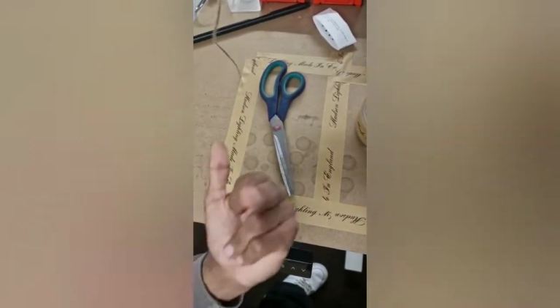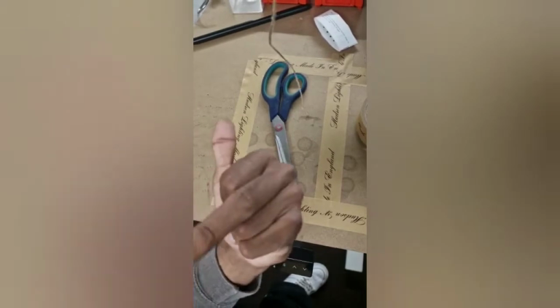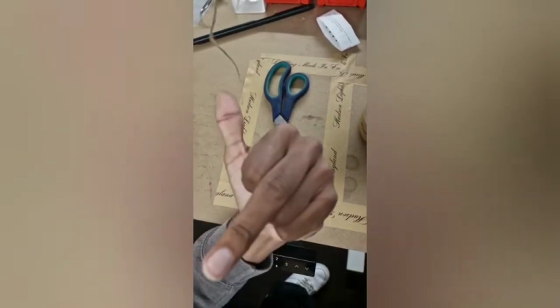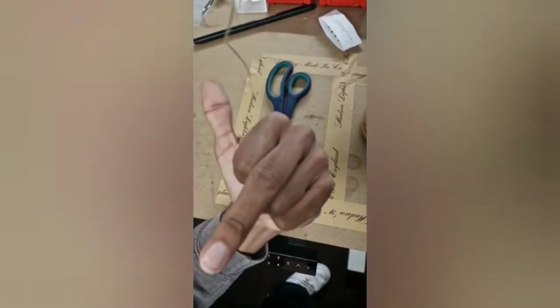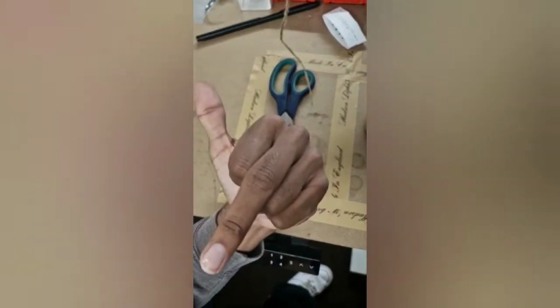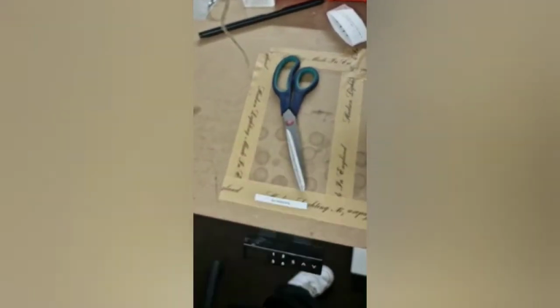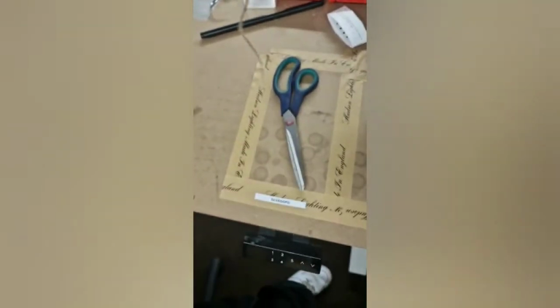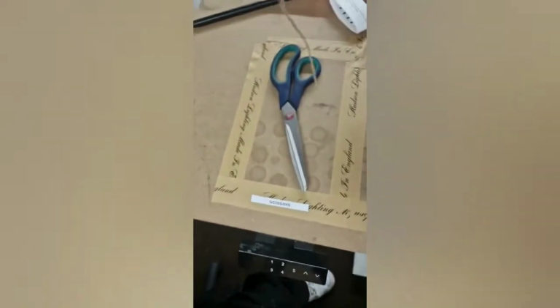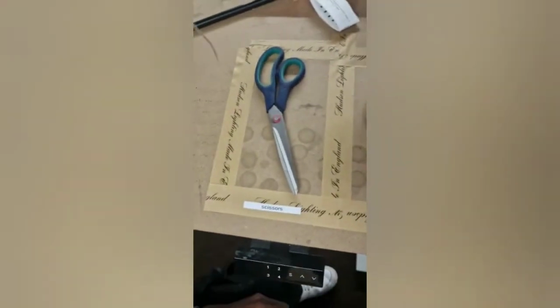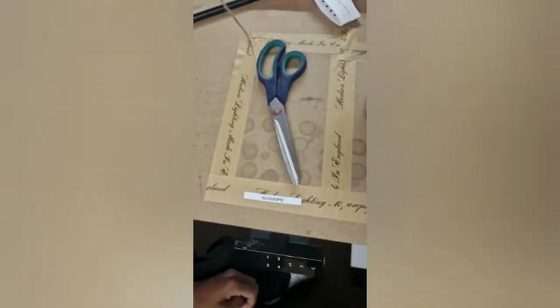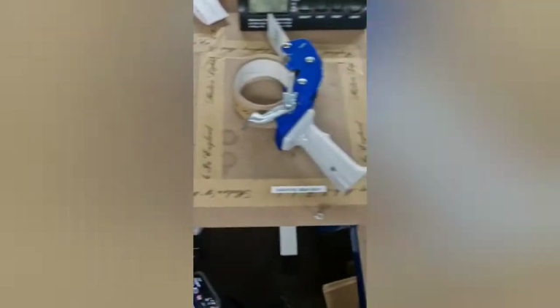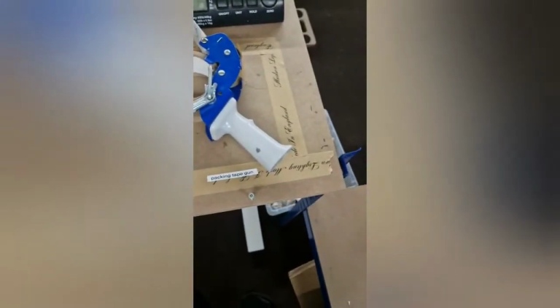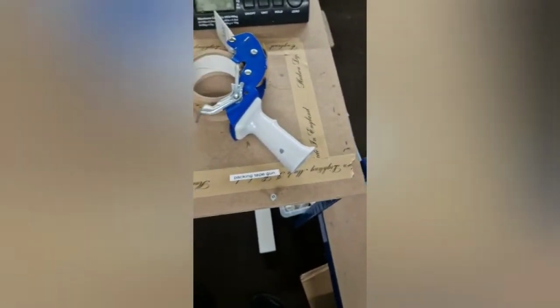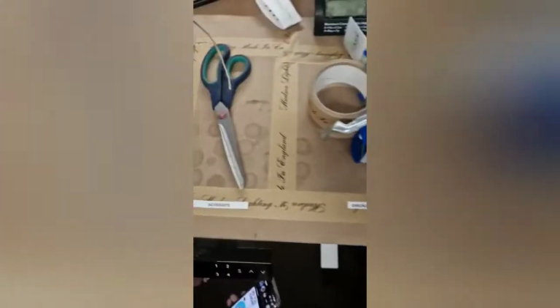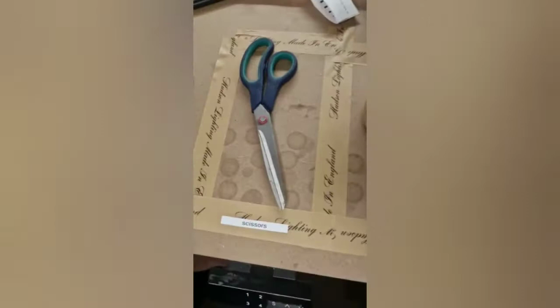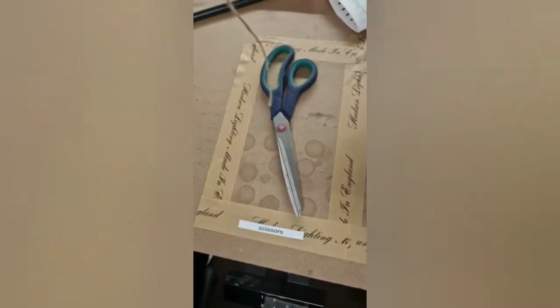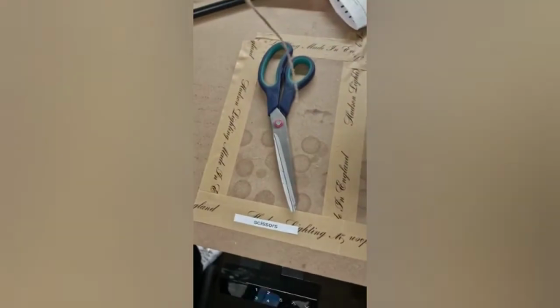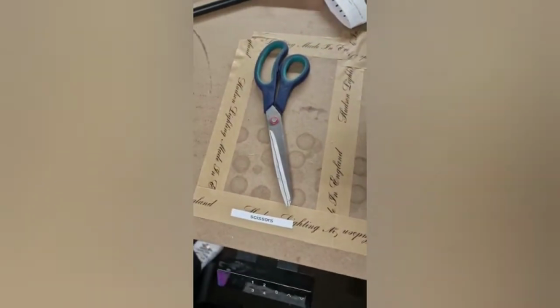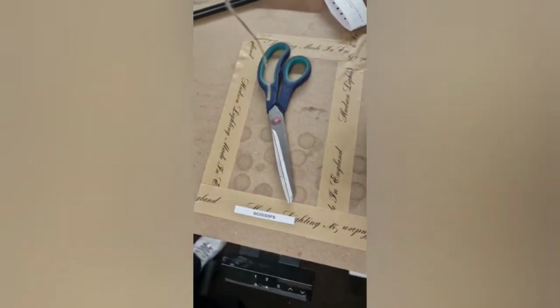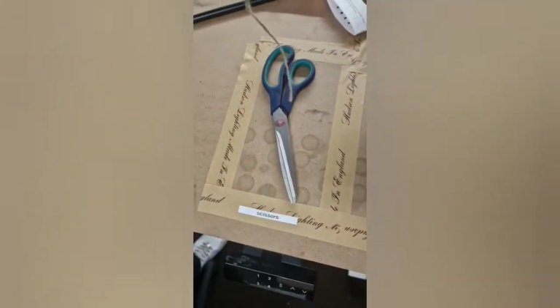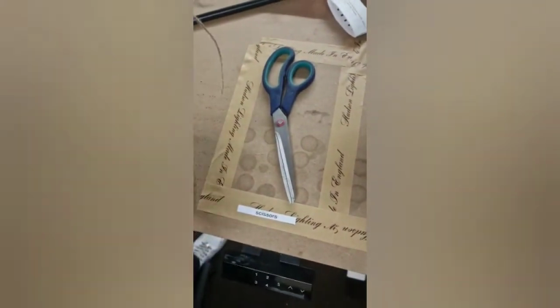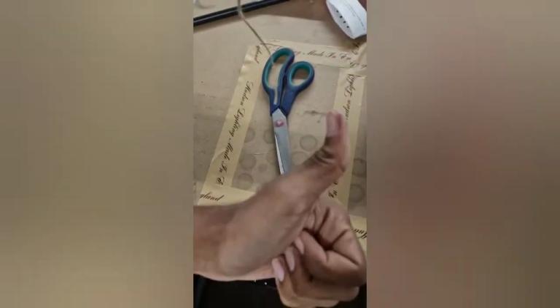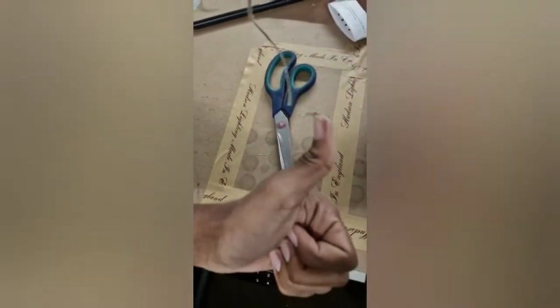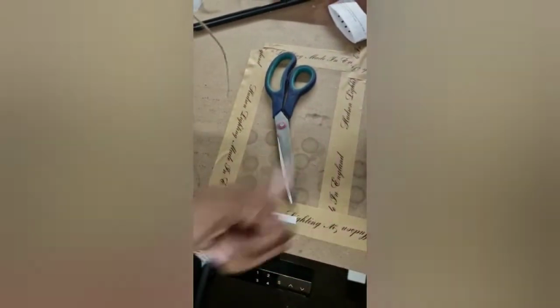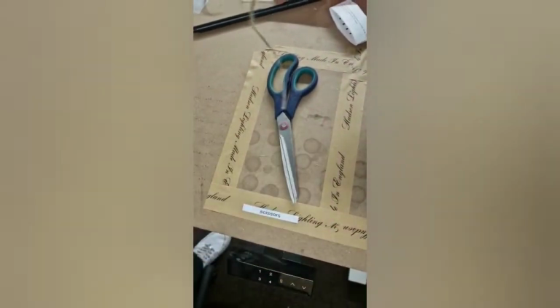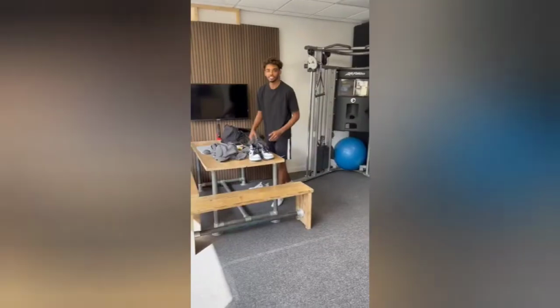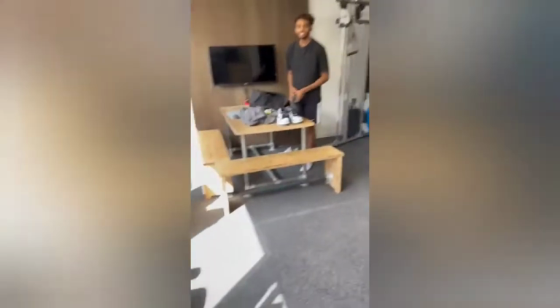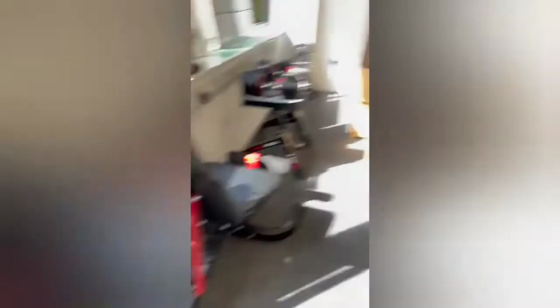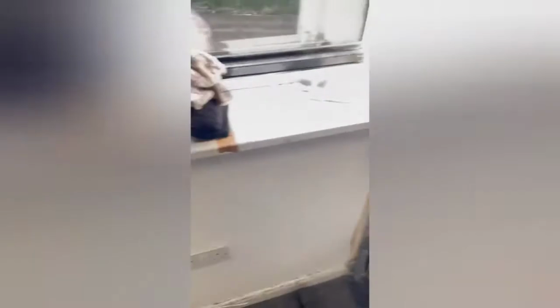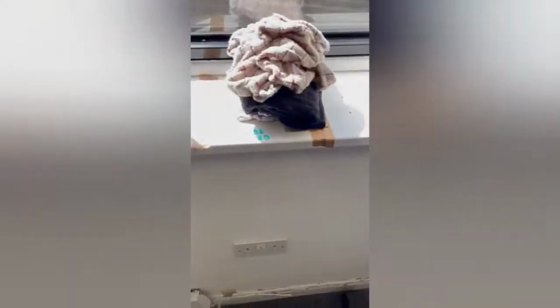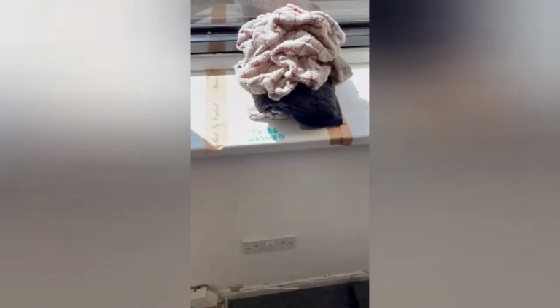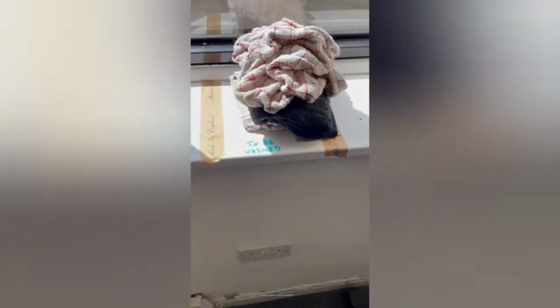Before, the scissors didn't really have anywhere to live. Now I've done it like I've done with this — put it there, labeled it up, and that's where the scissors live.